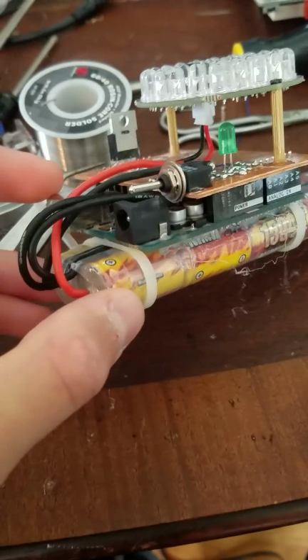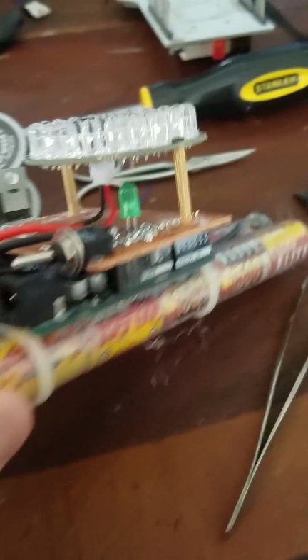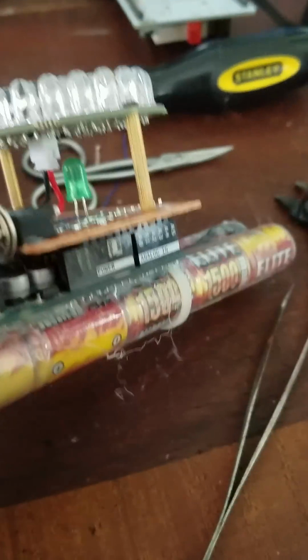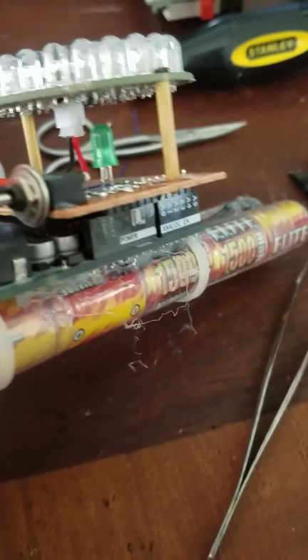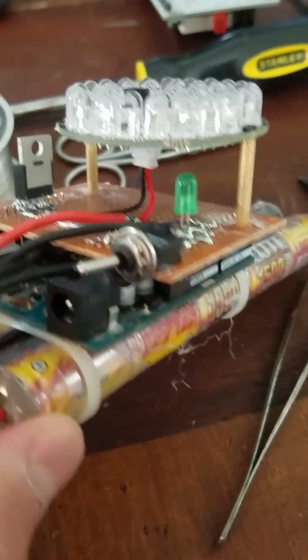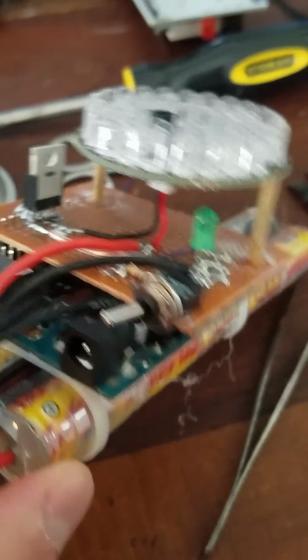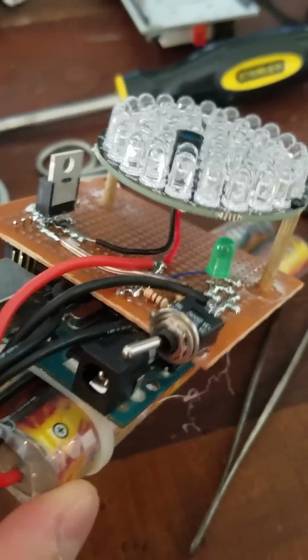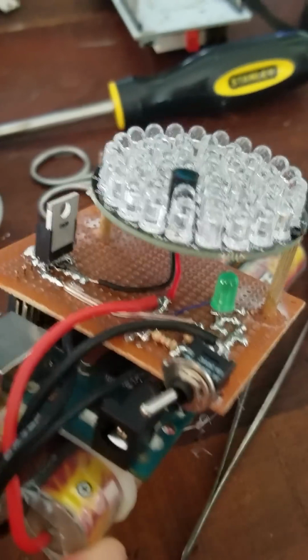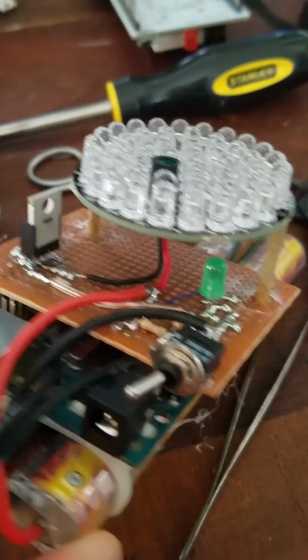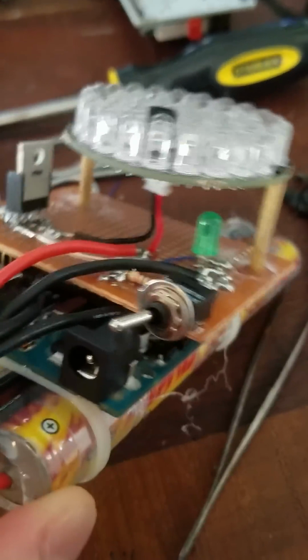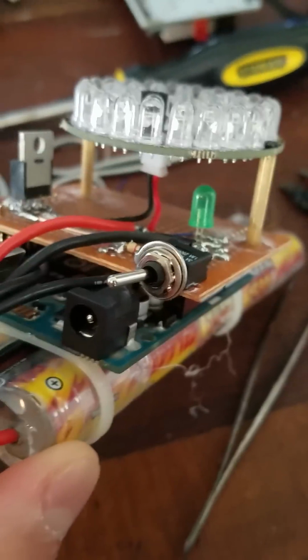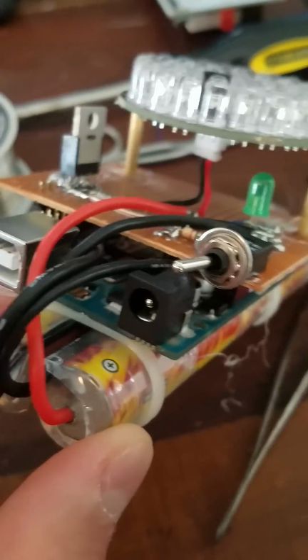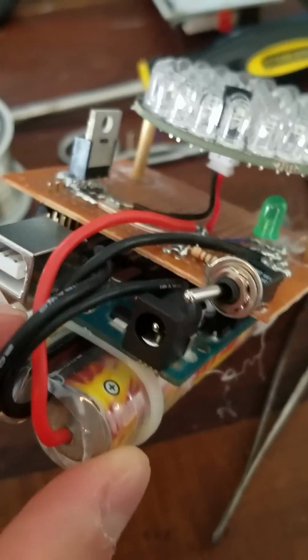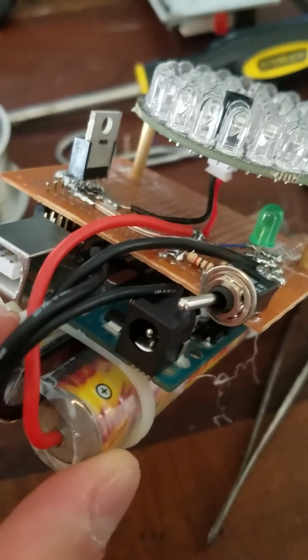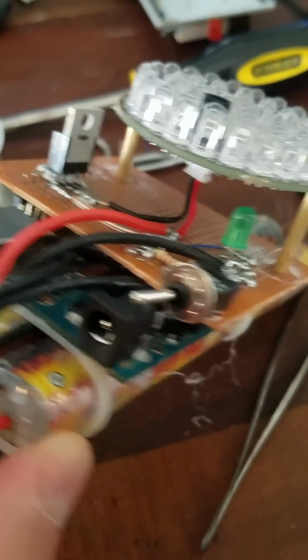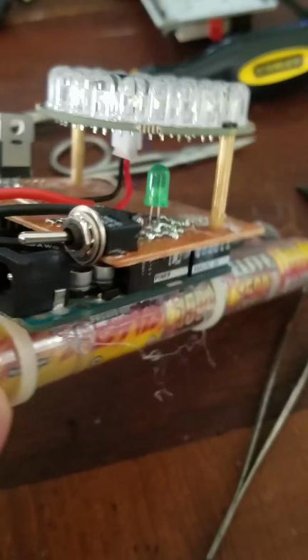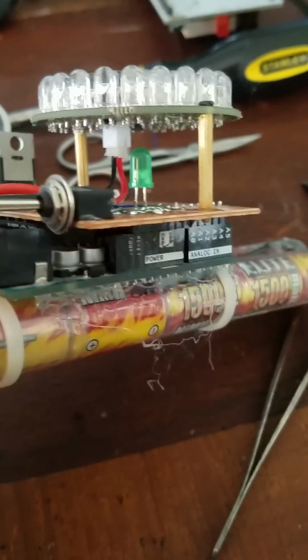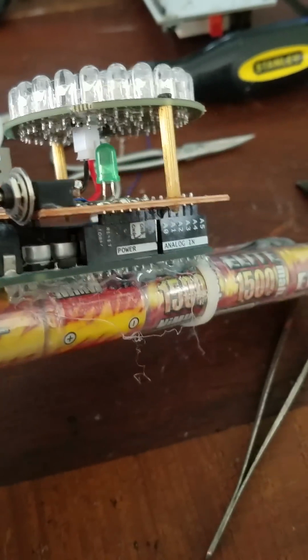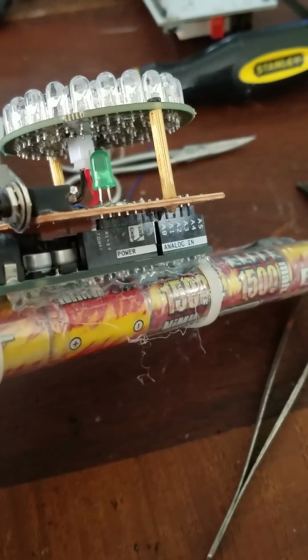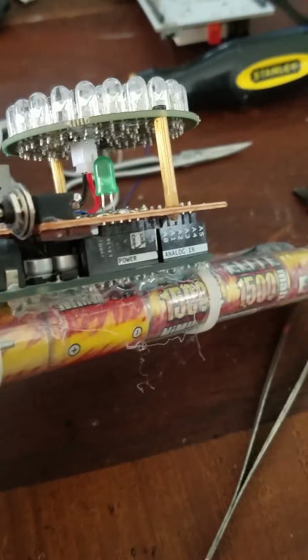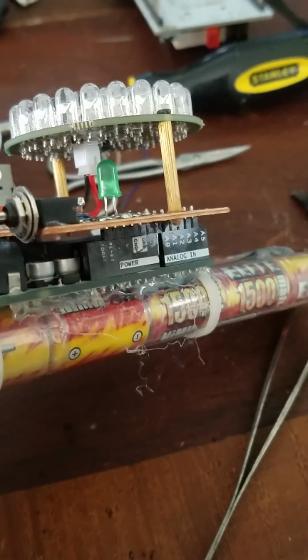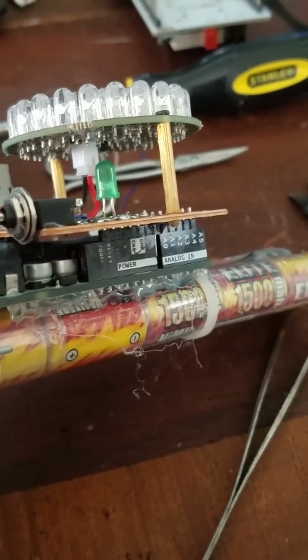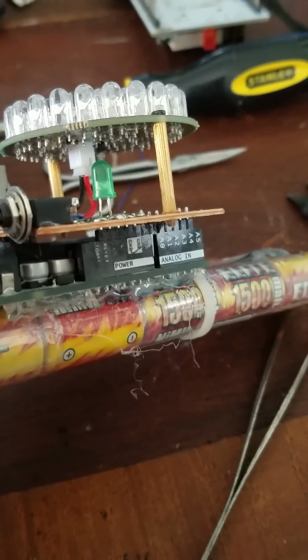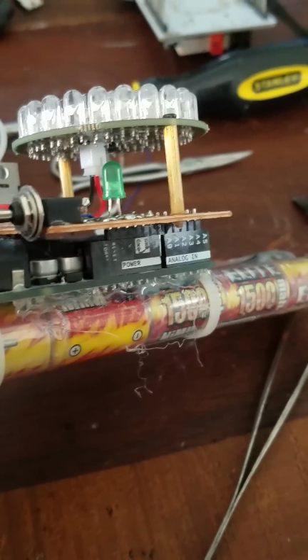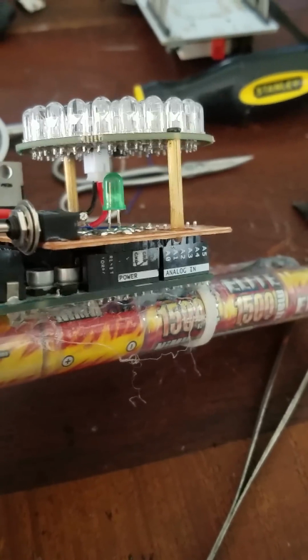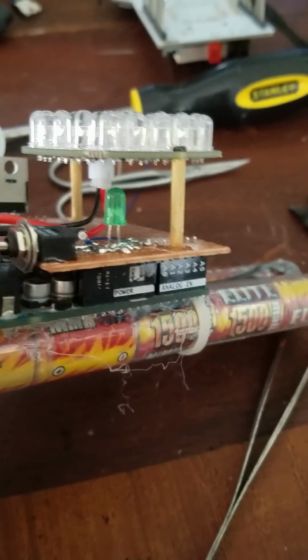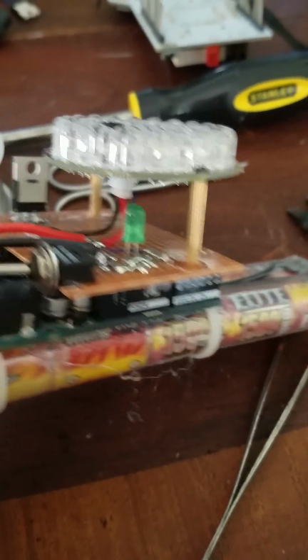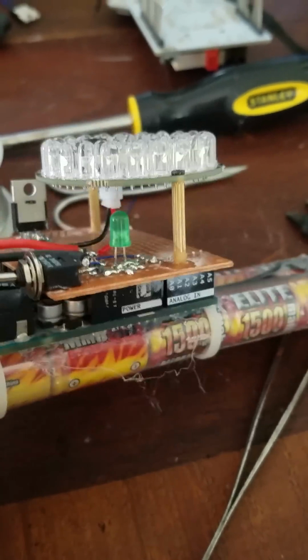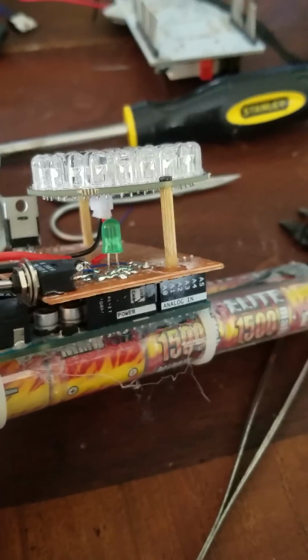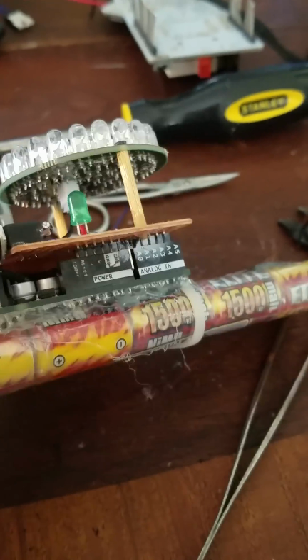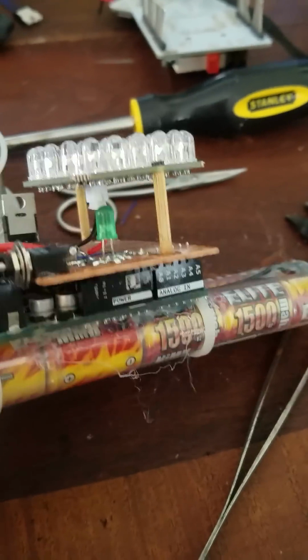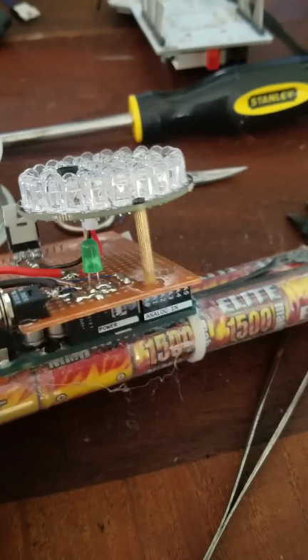It's driven by the Arduino Uno, as you can see below, which I've programmed to strobe these LEDs at 14 Hz. 14 Hz is the frequency at which traffic lights can be changed by emergency vehicles, such as police cars or fire trucks.